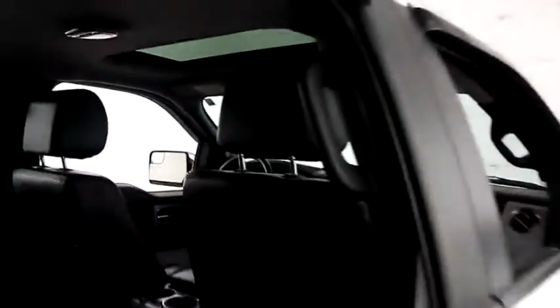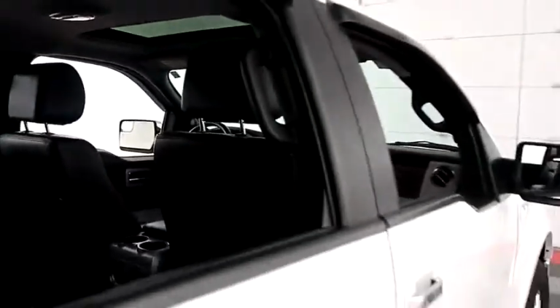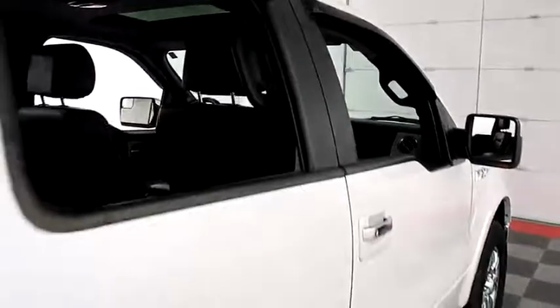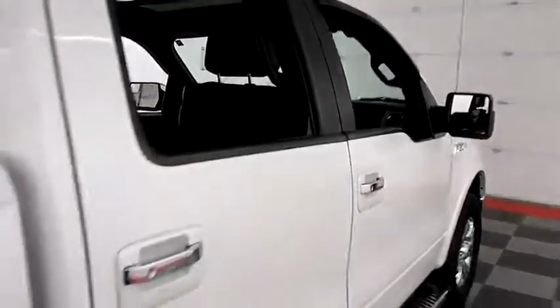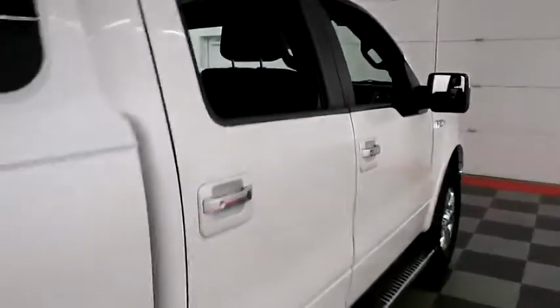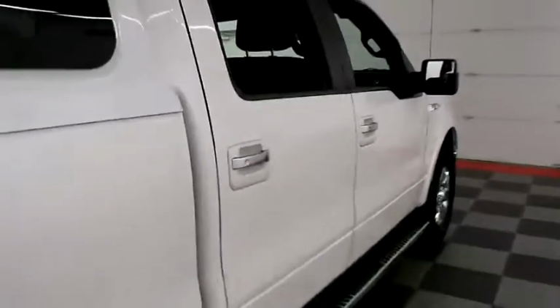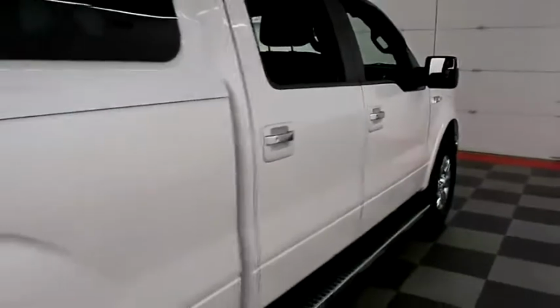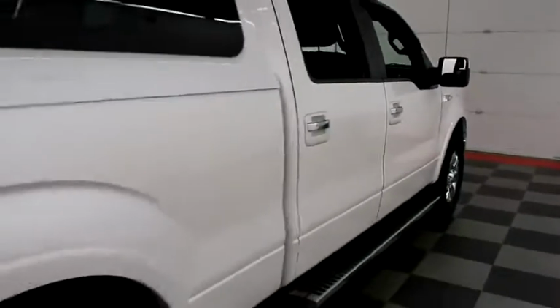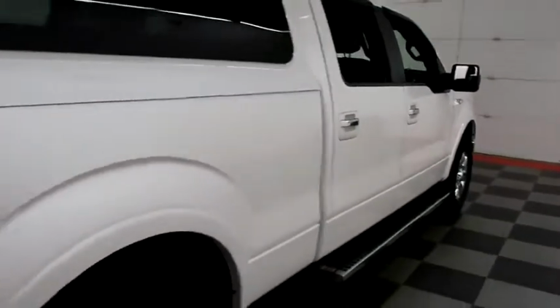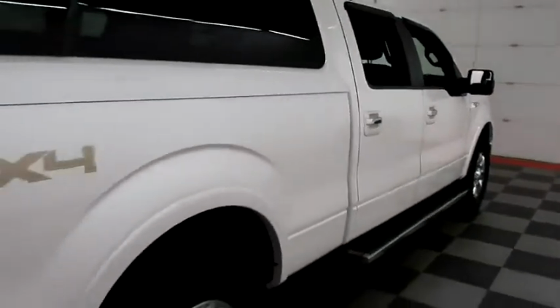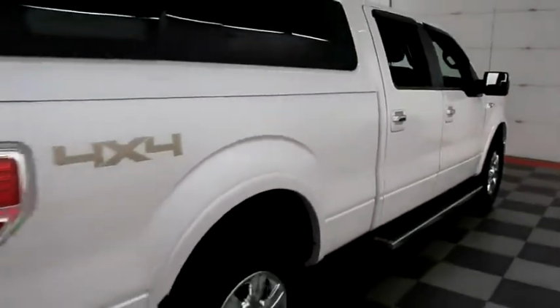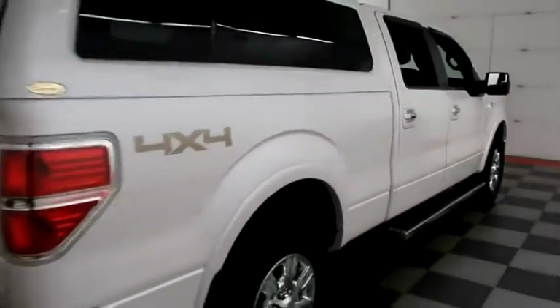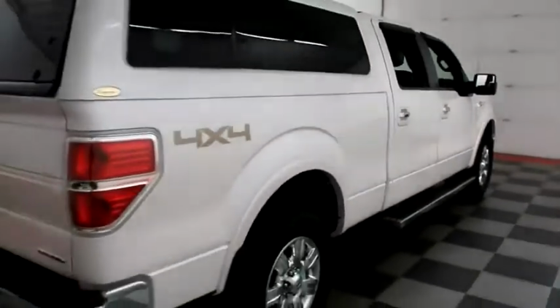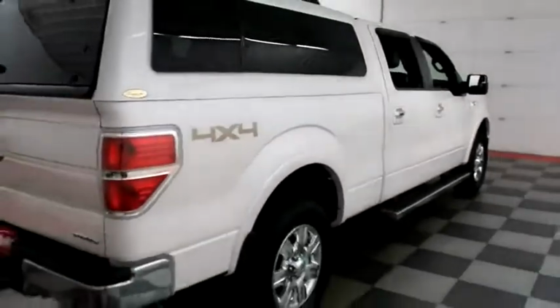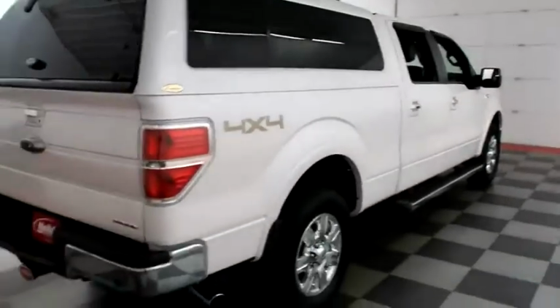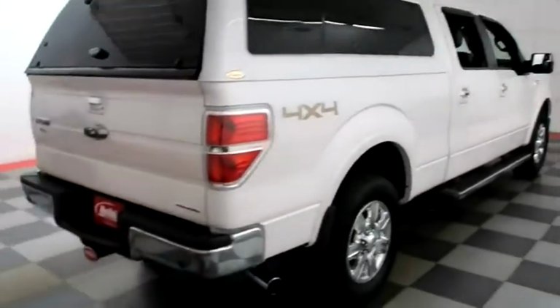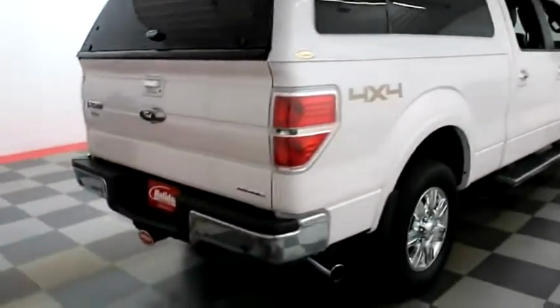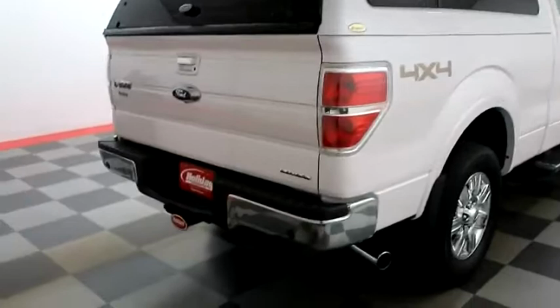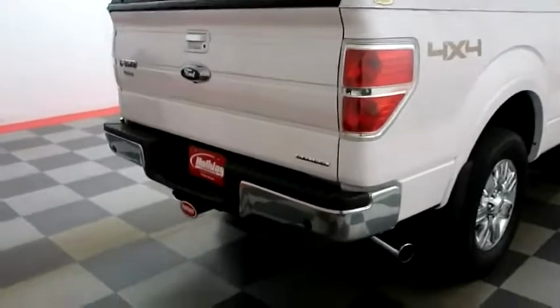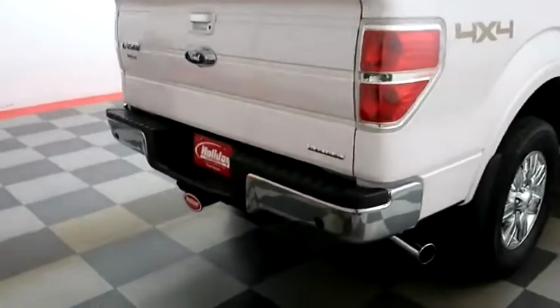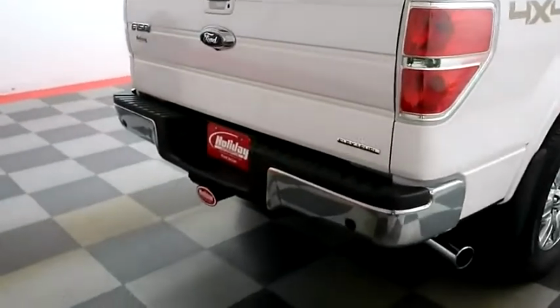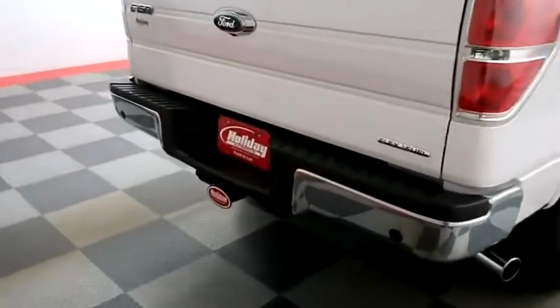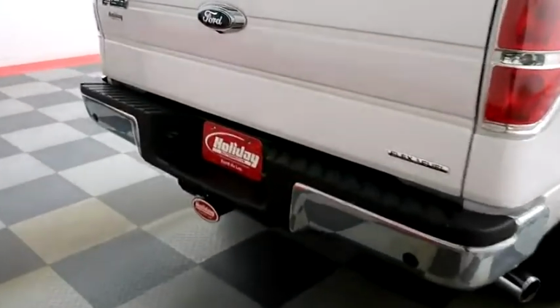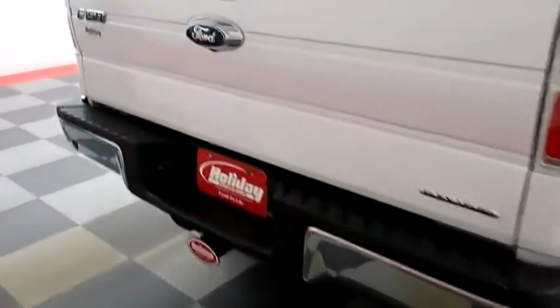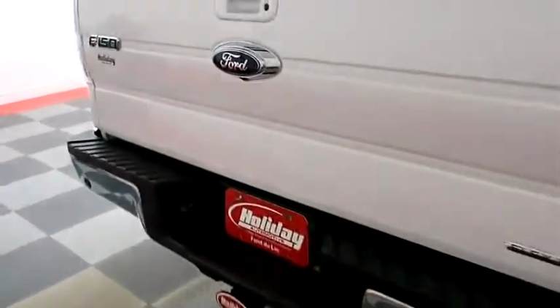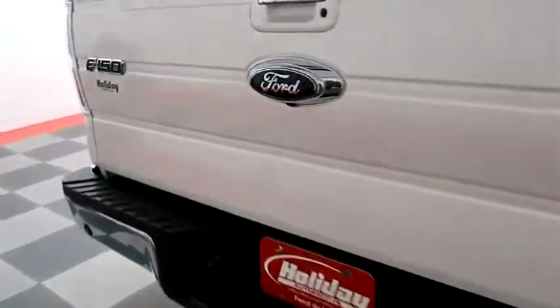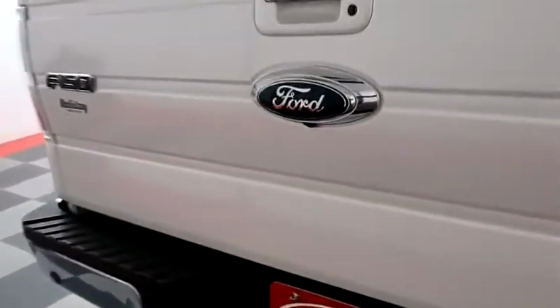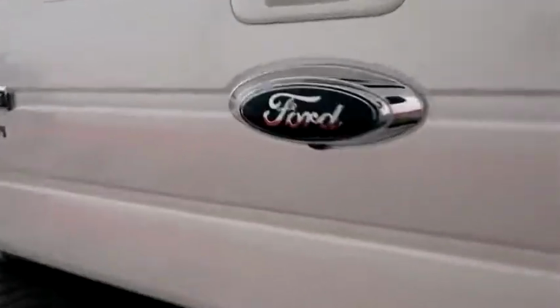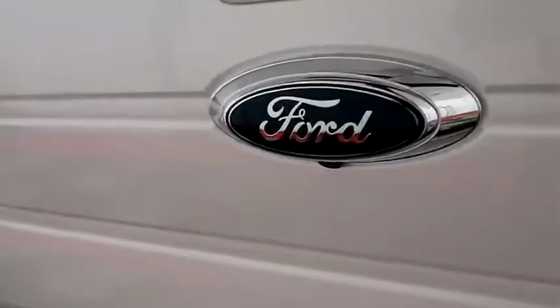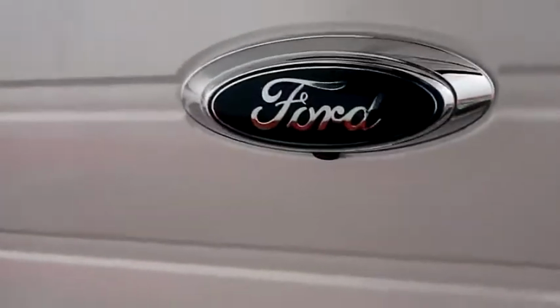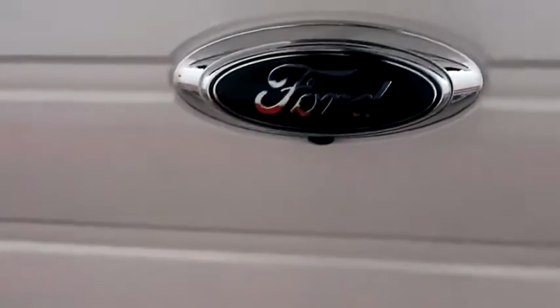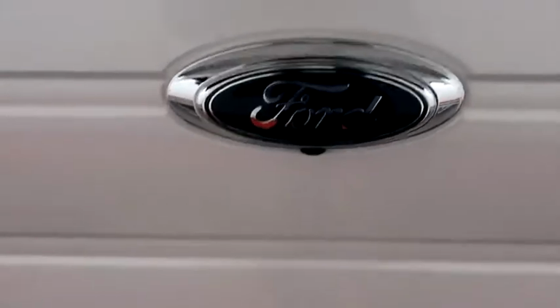One more look down the passenger side, then we're going to swing around to the back end. You have a factory trailer hitch, rear backup sensors and a camera here on the back.